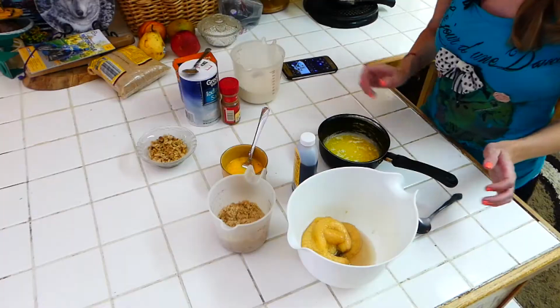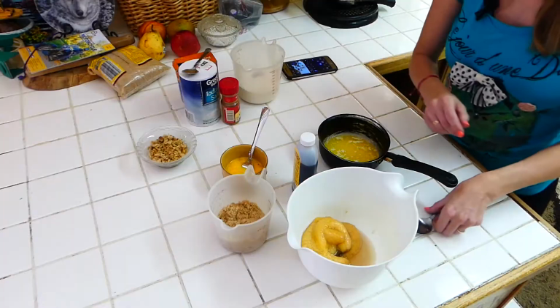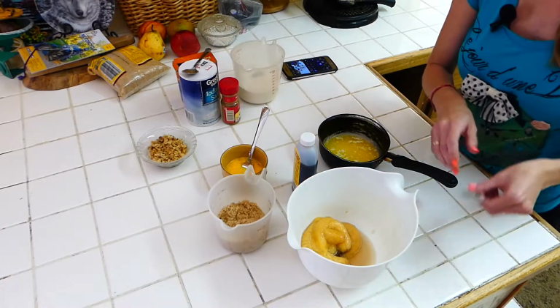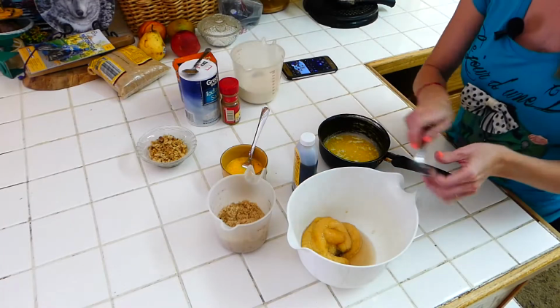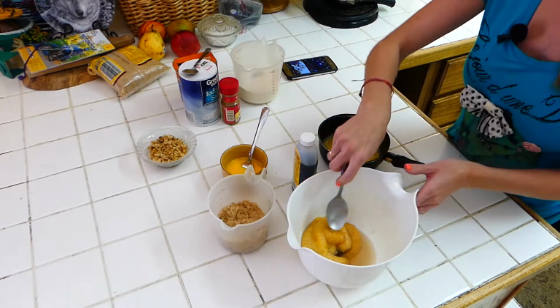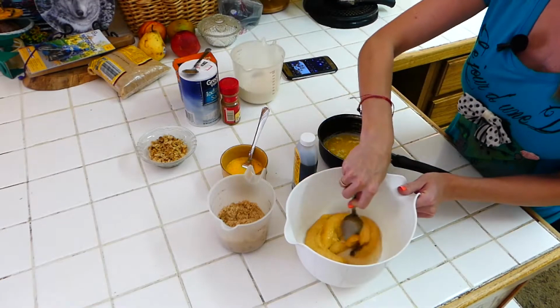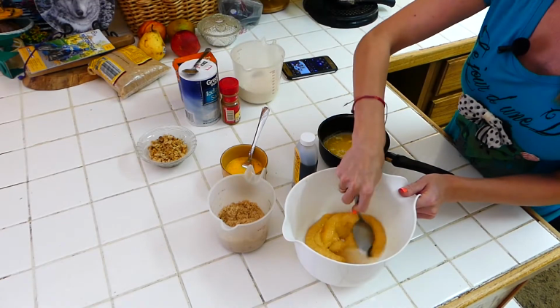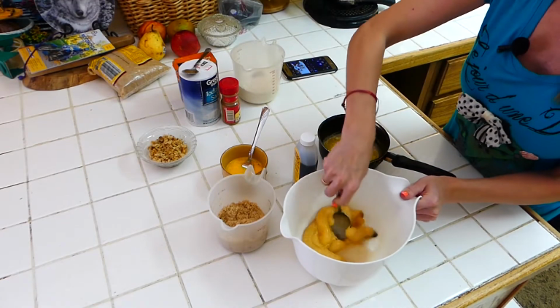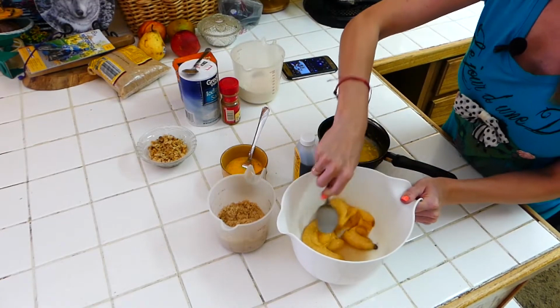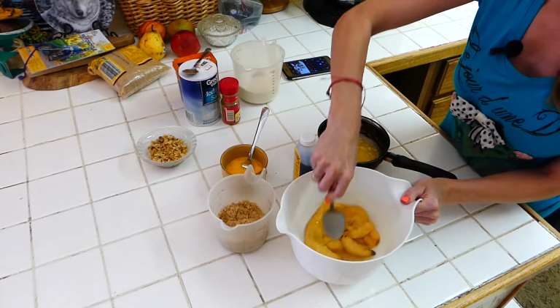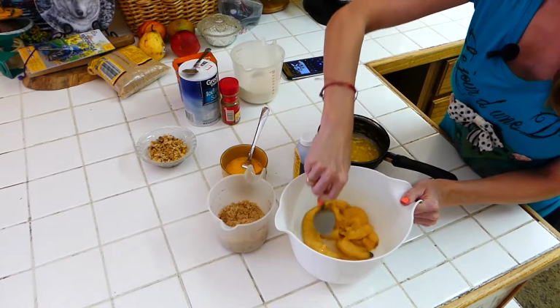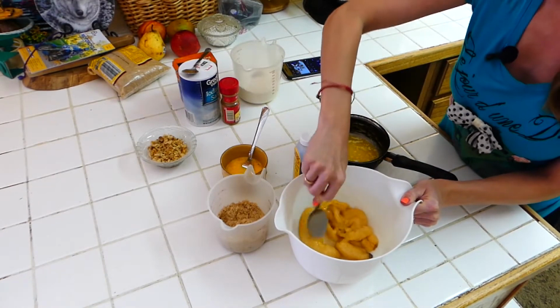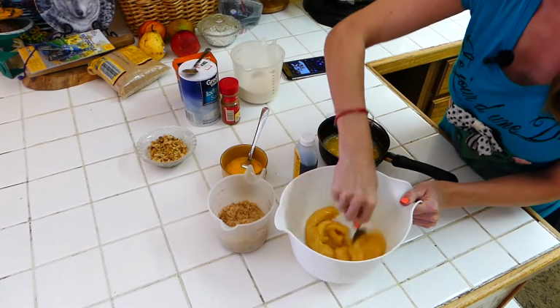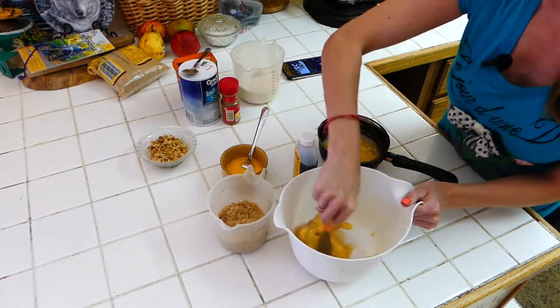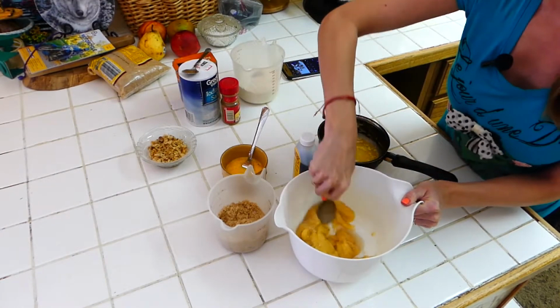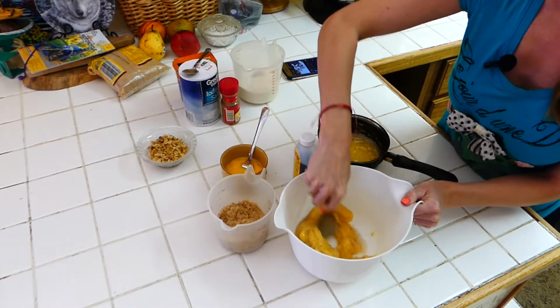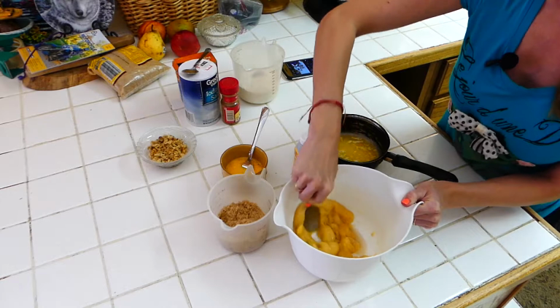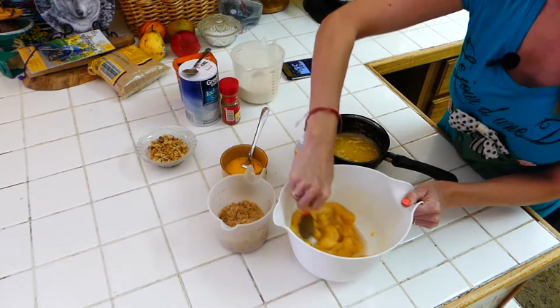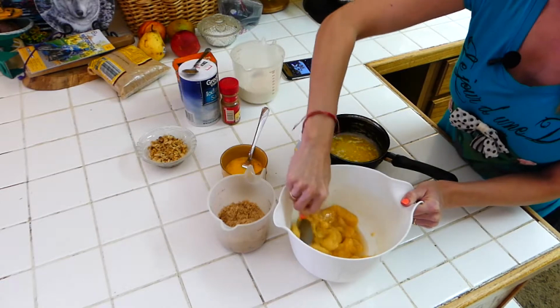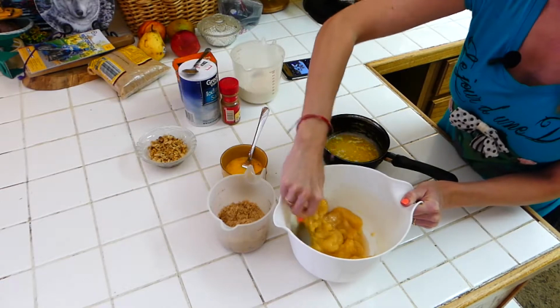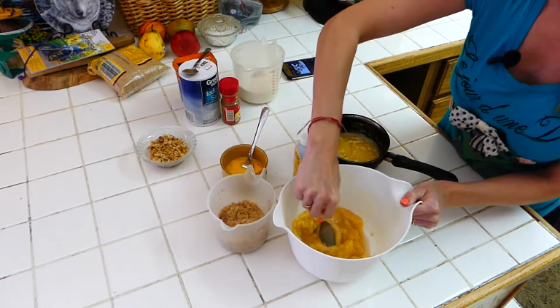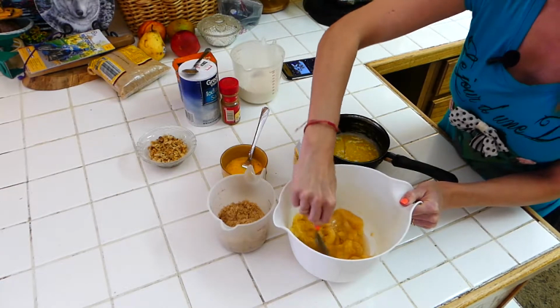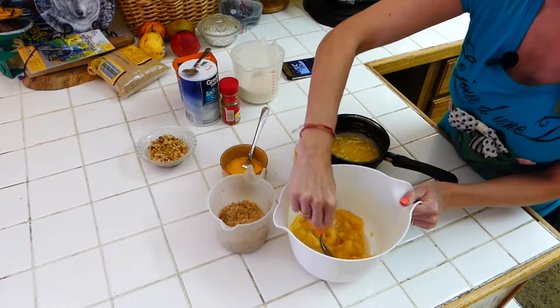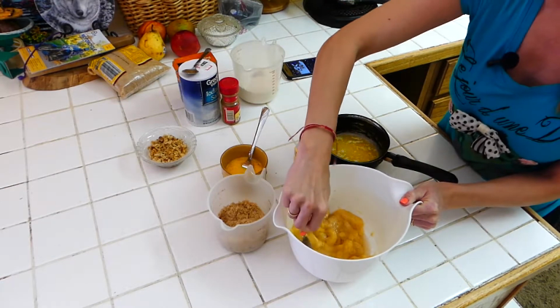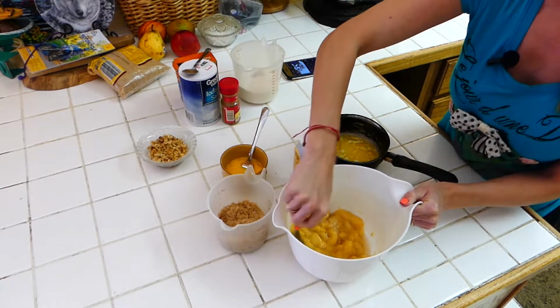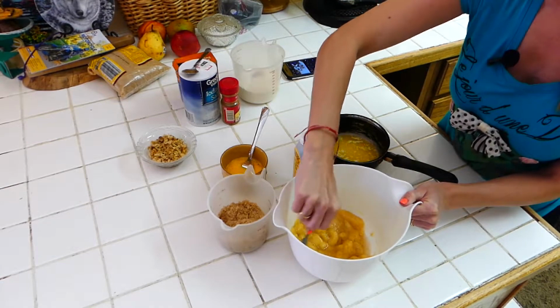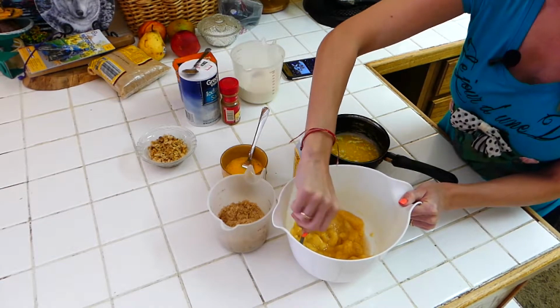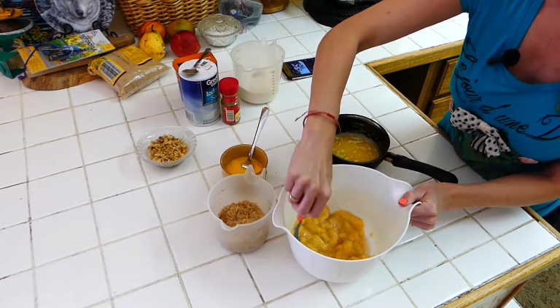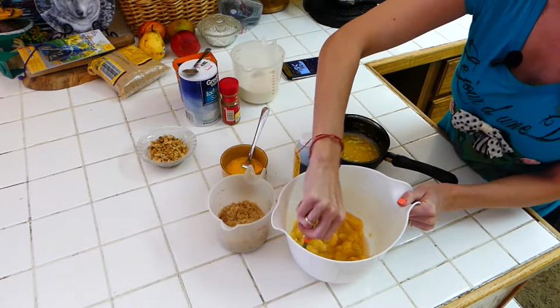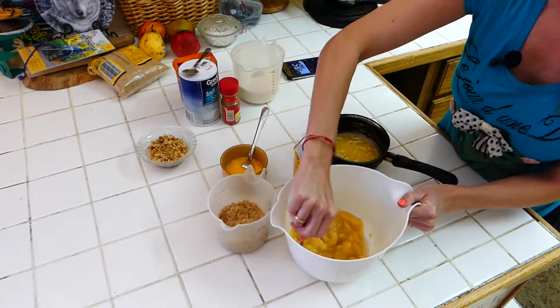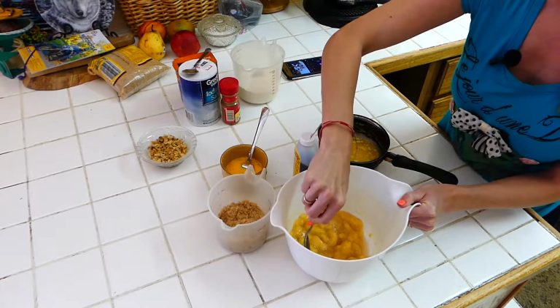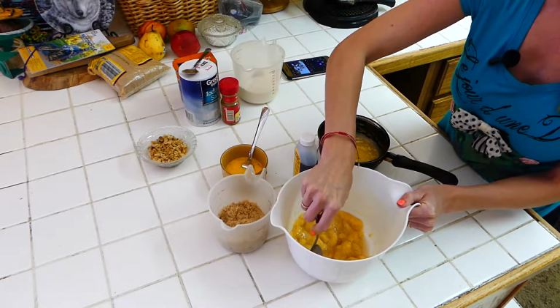Okay guys, we're going to smash our bananas now. Just smash them into kind of like a puree. They don't have to be perfect — it'll still be kind of chunky, and that's fine.